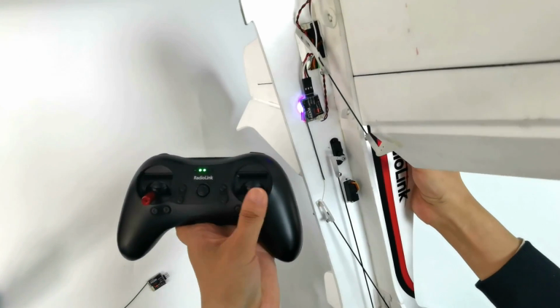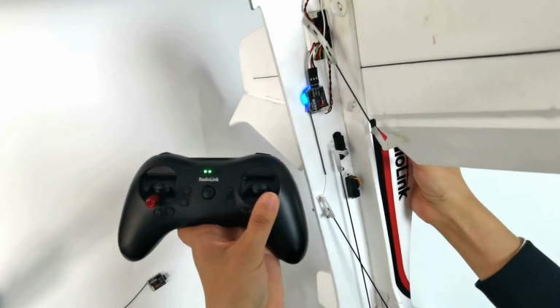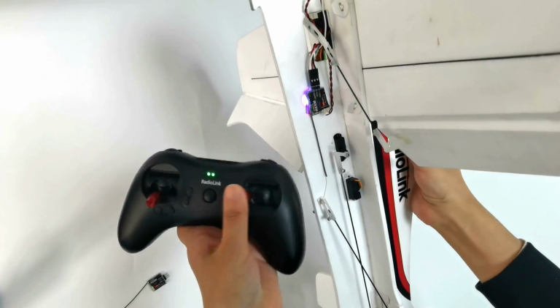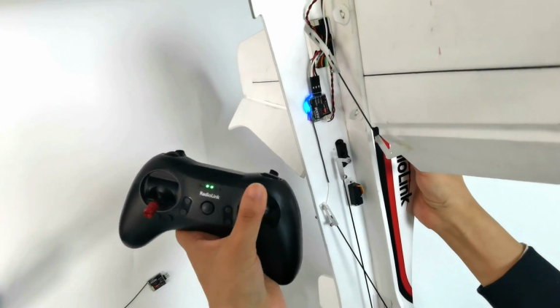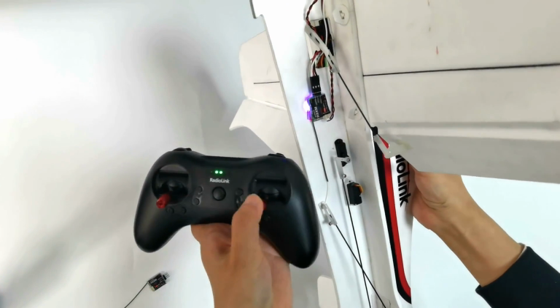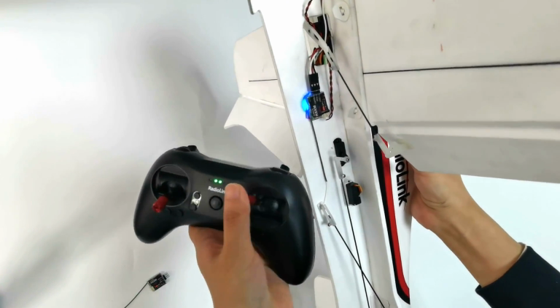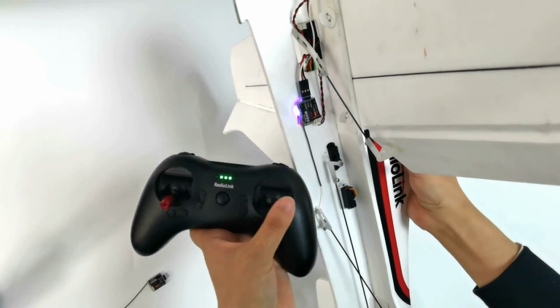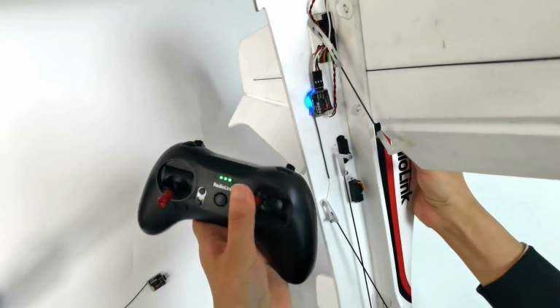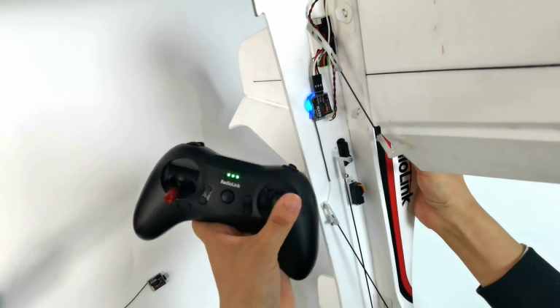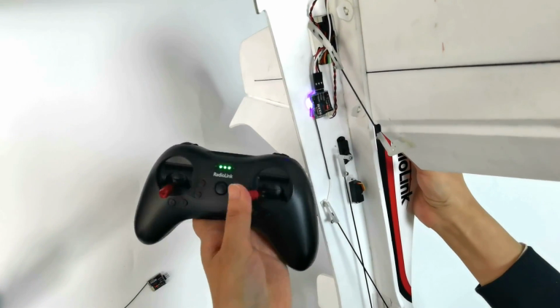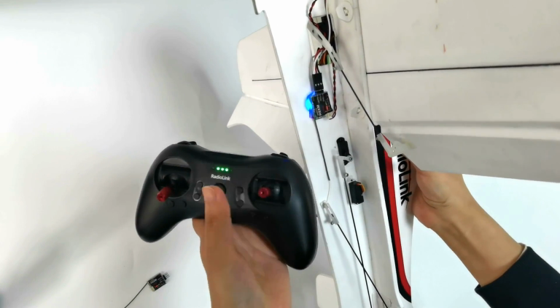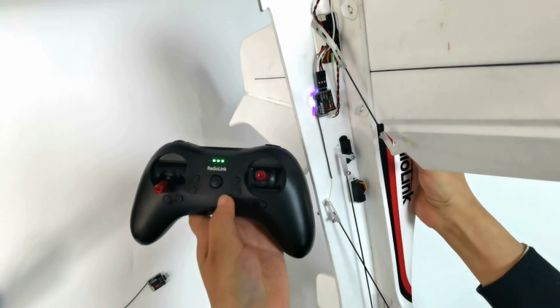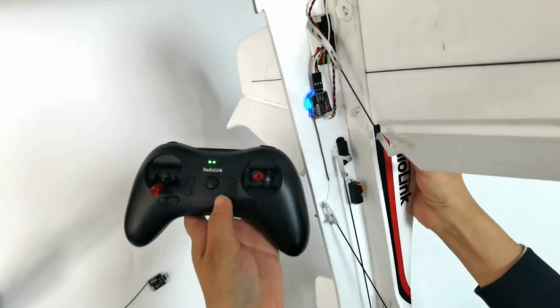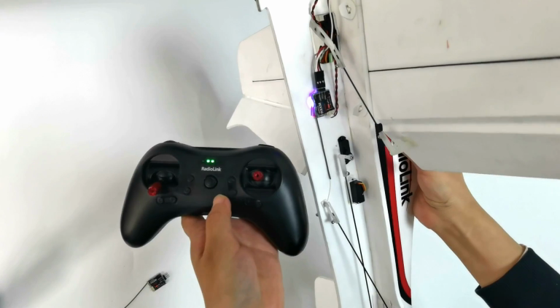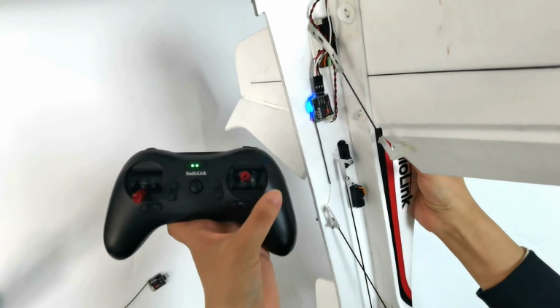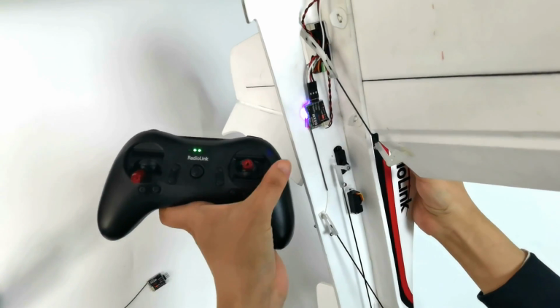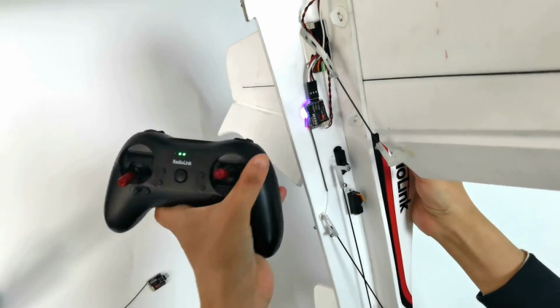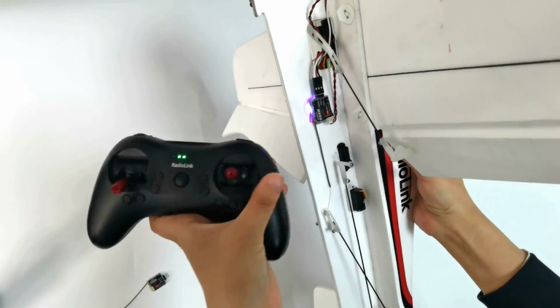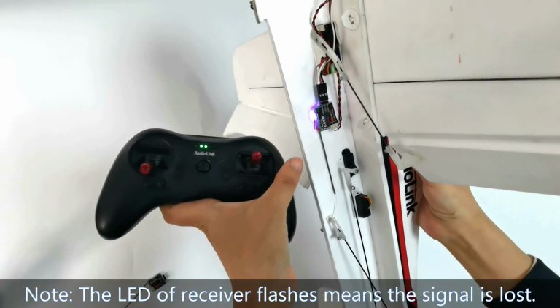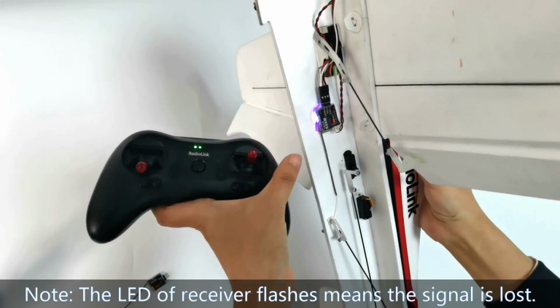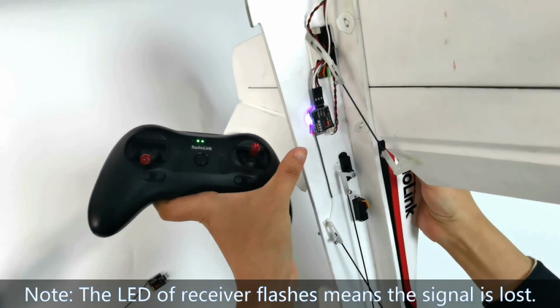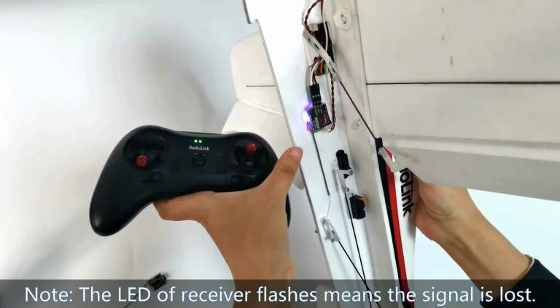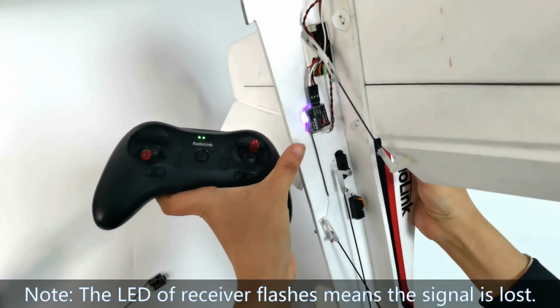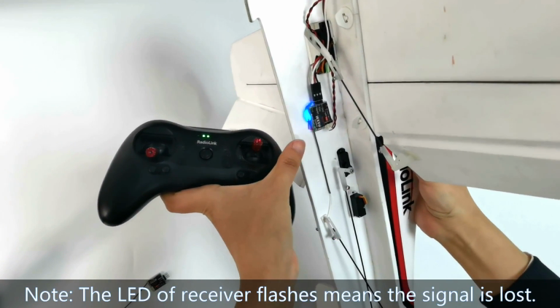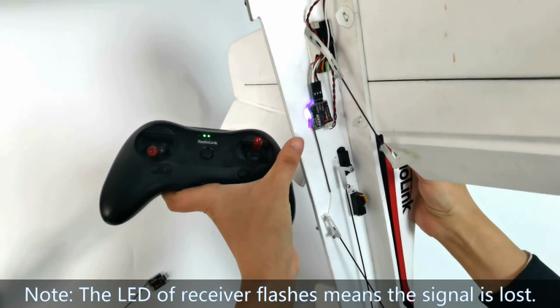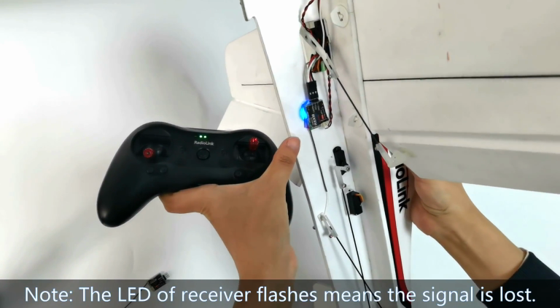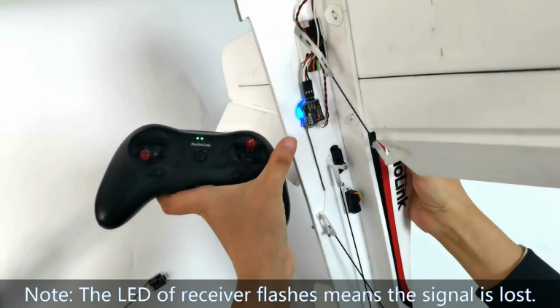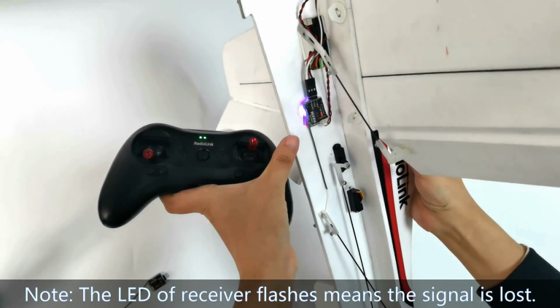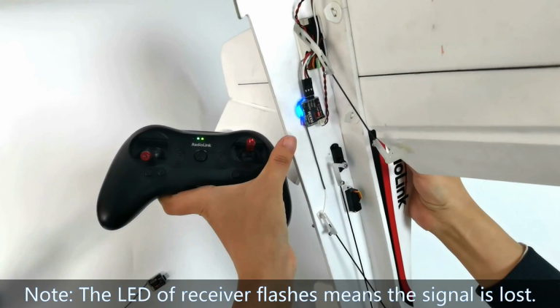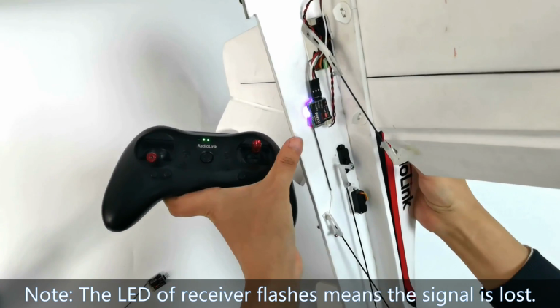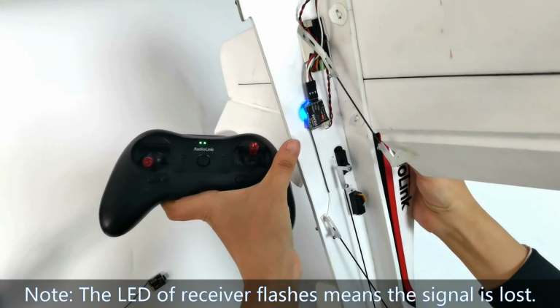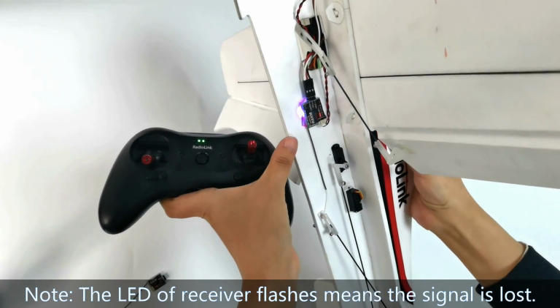Now put the transmitter closer to the A560 and push the joystick. There is no movement of the control surface, and the LED of the receiver flashes, which means the signal is lost.